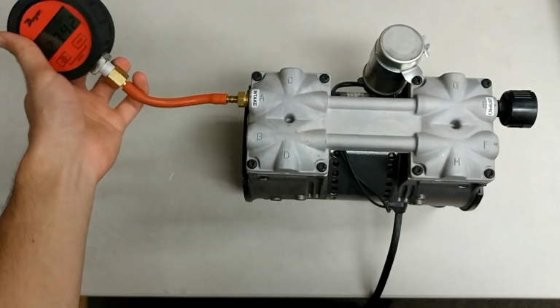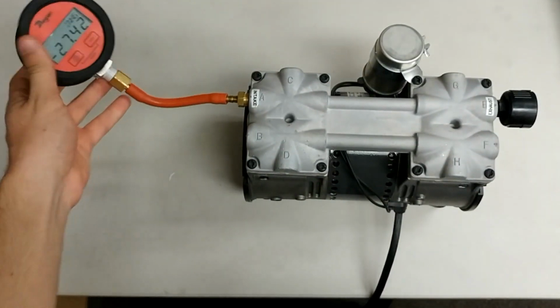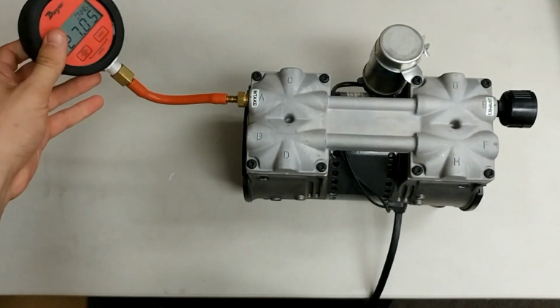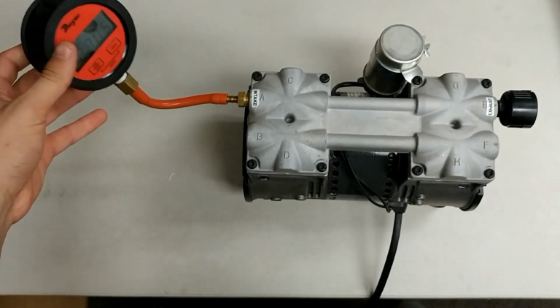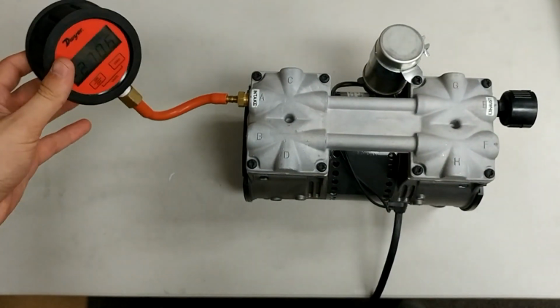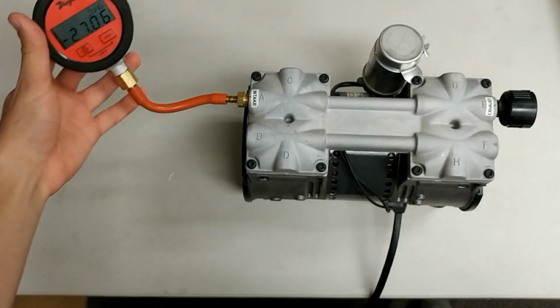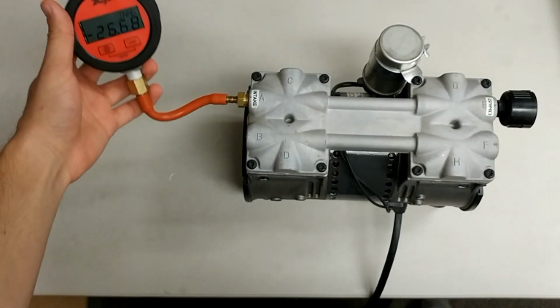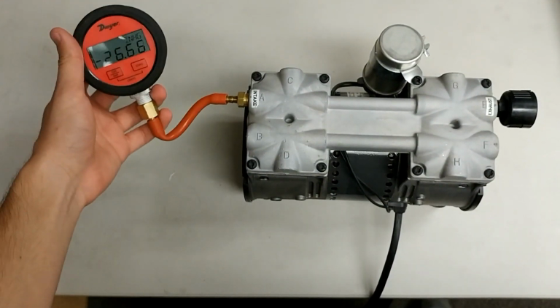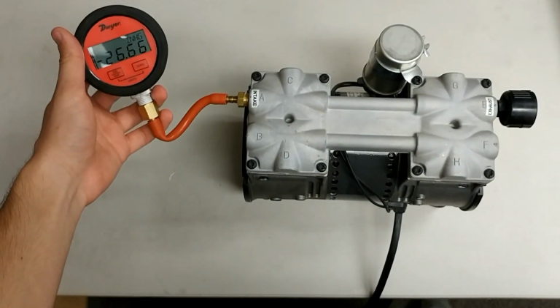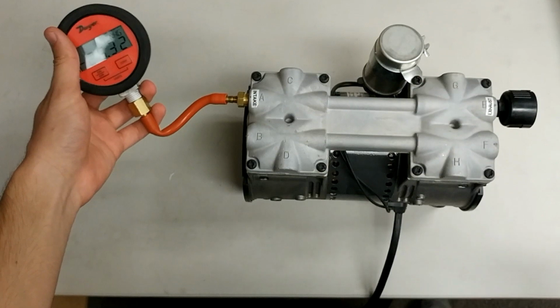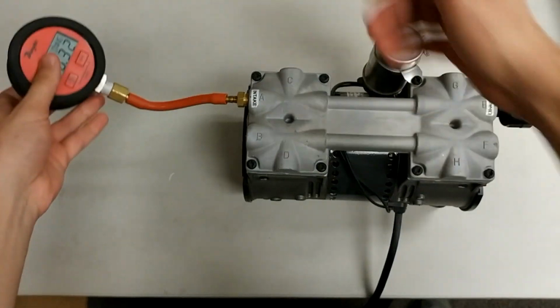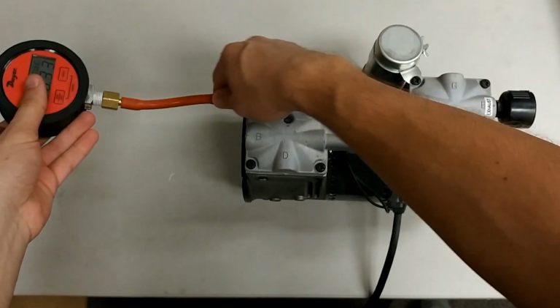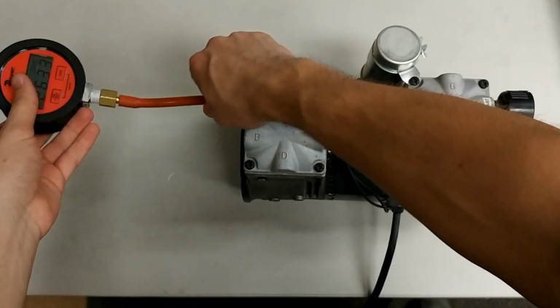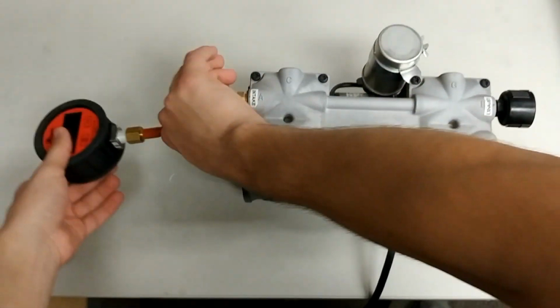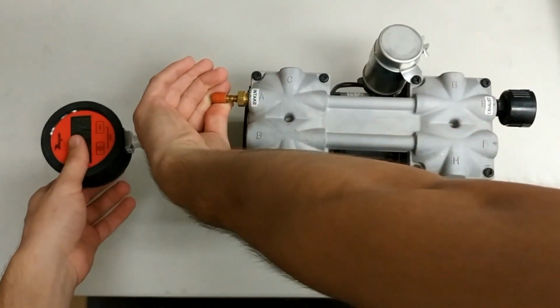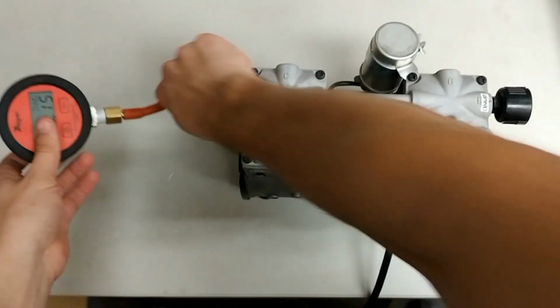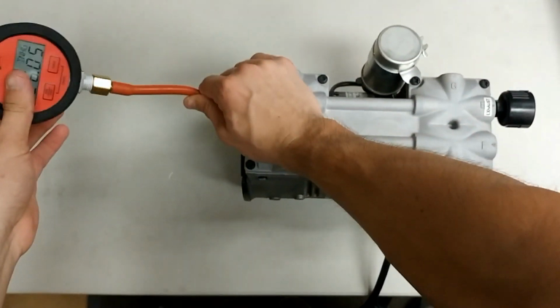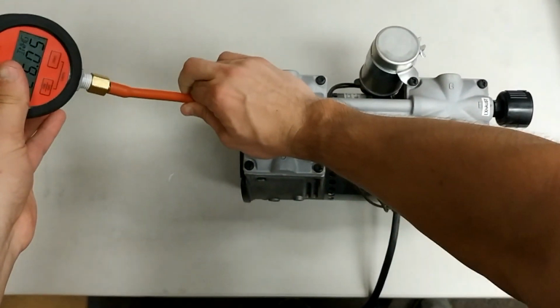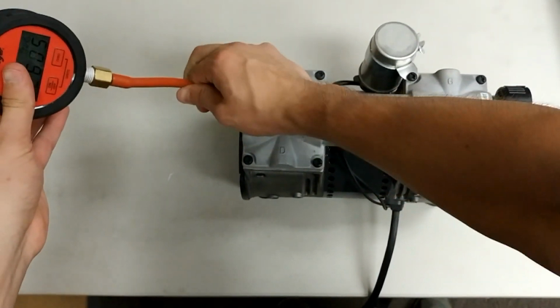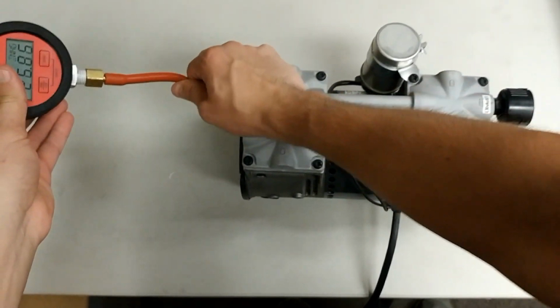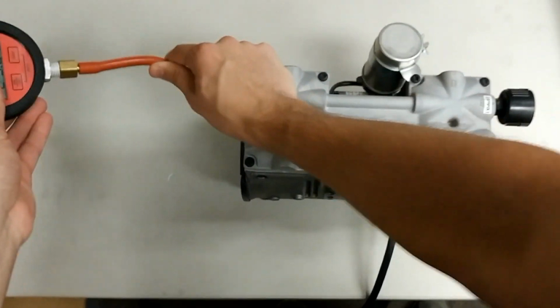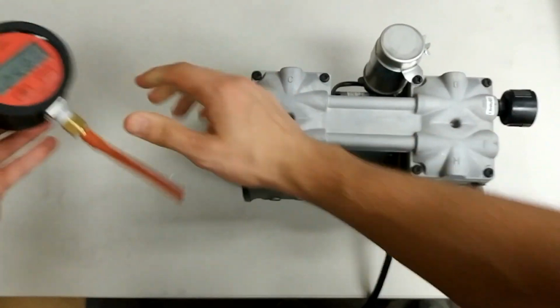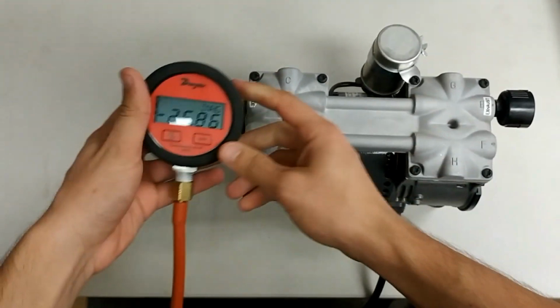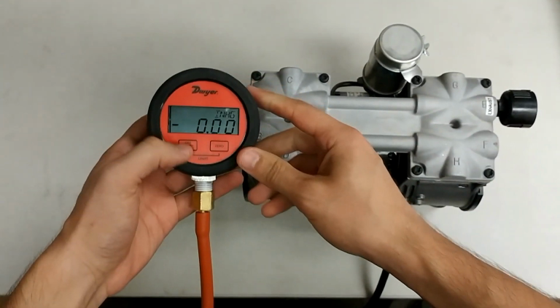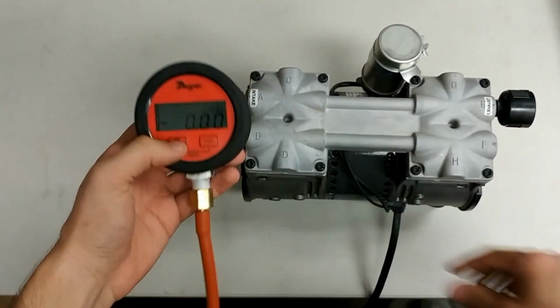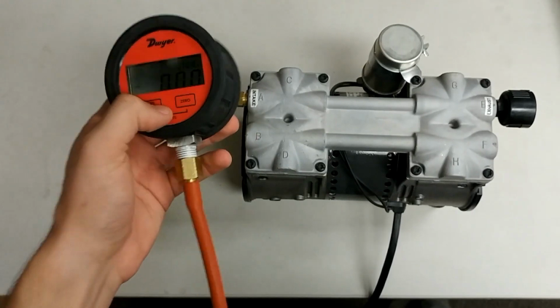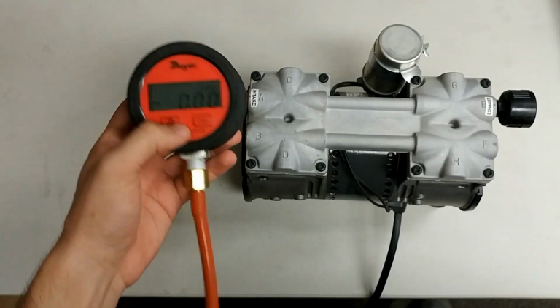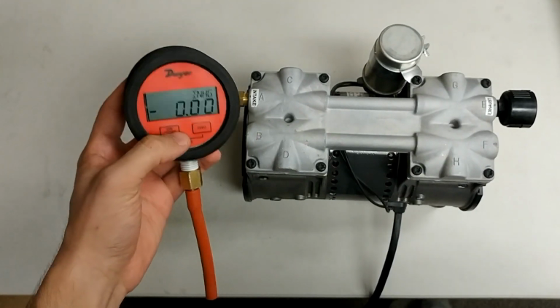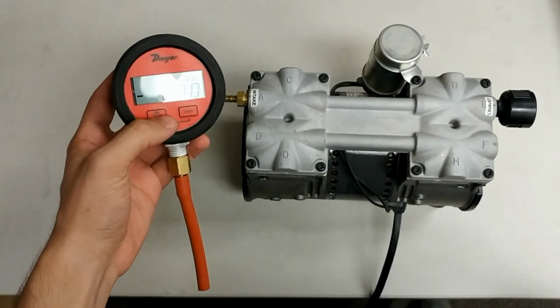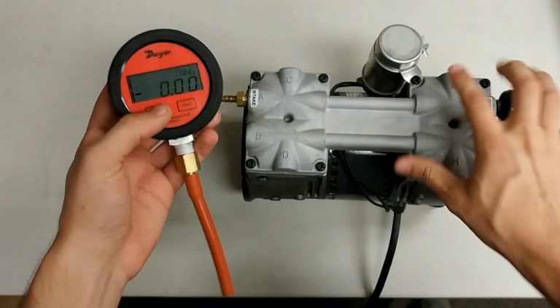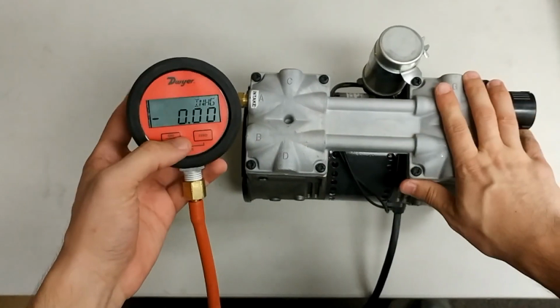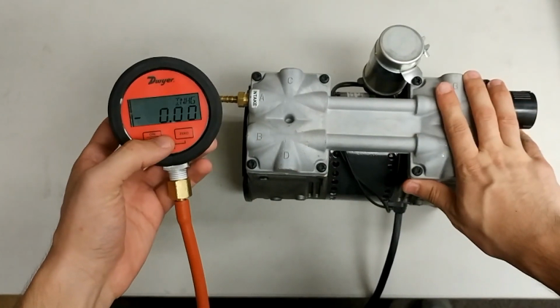If your pump happens to read below 27 inches, you might want to consider either having your pump looked at to get repaired, or possibly replacing the pump entirely.